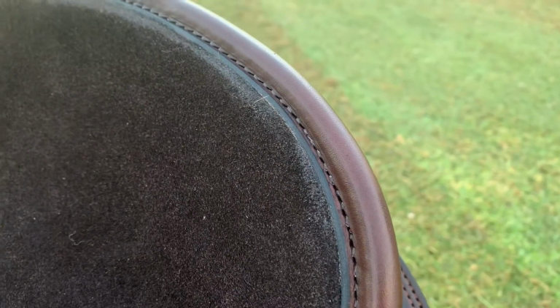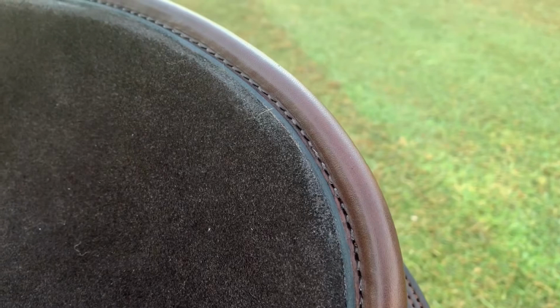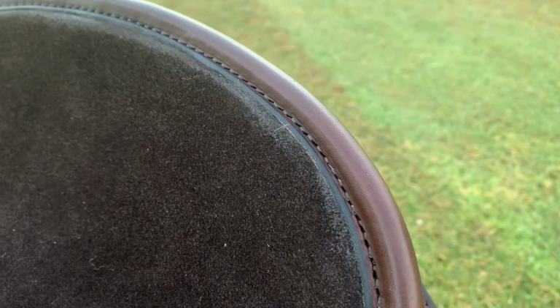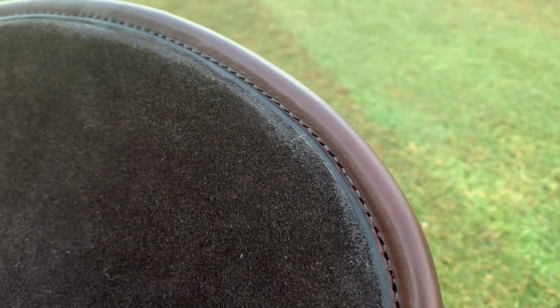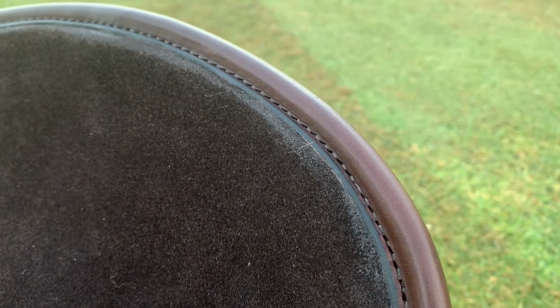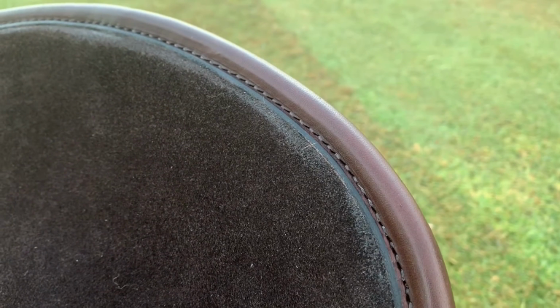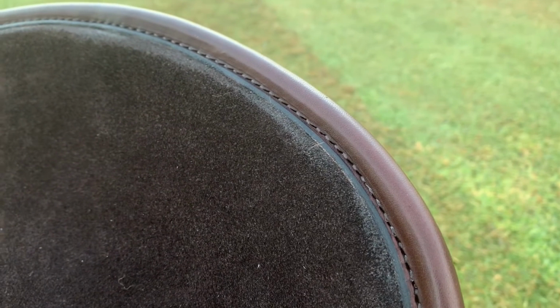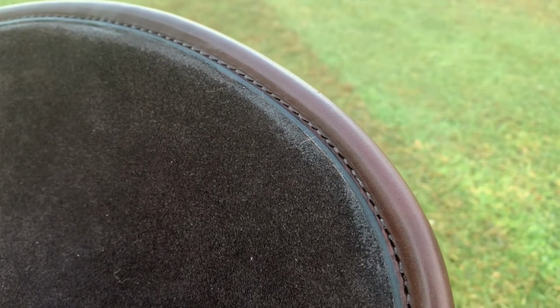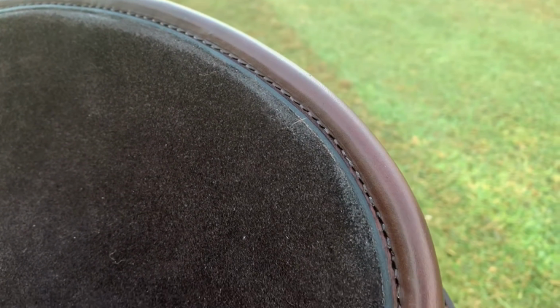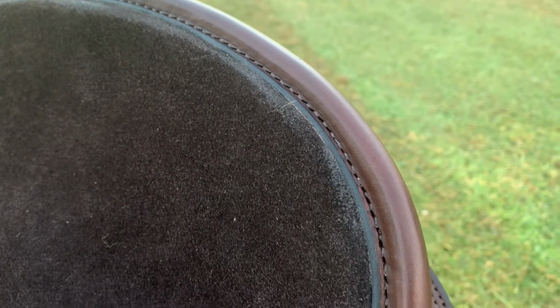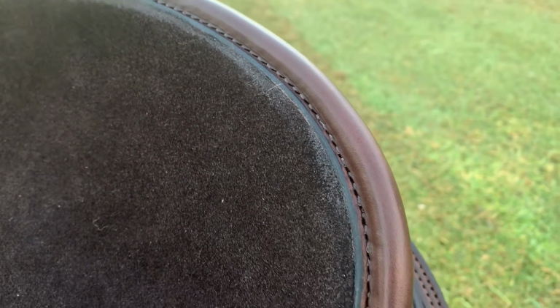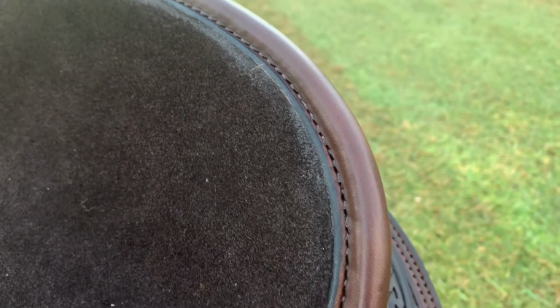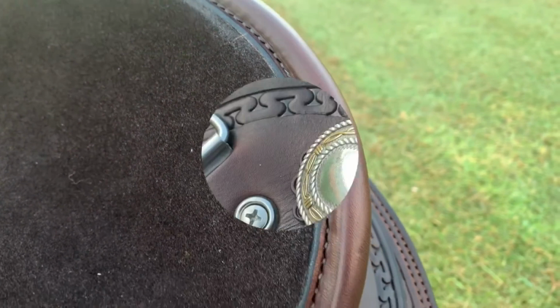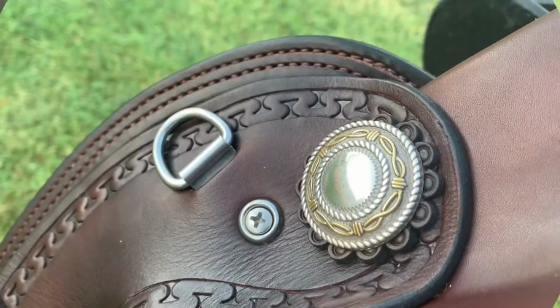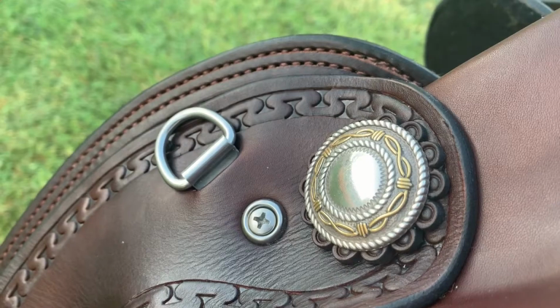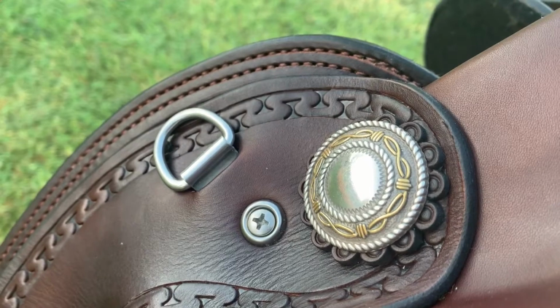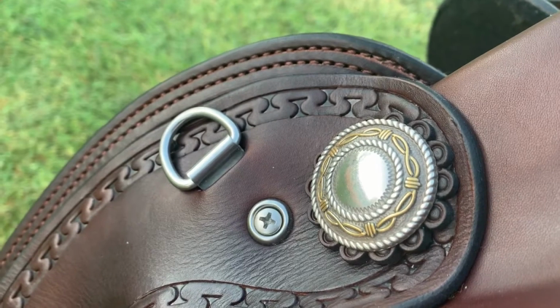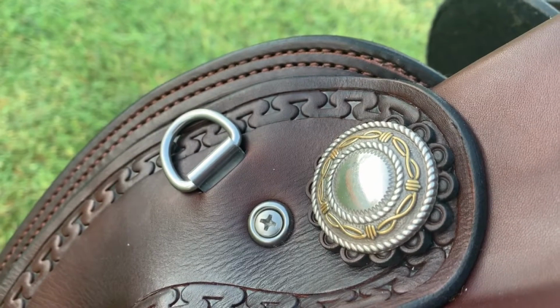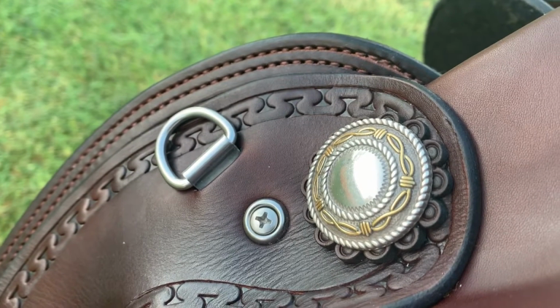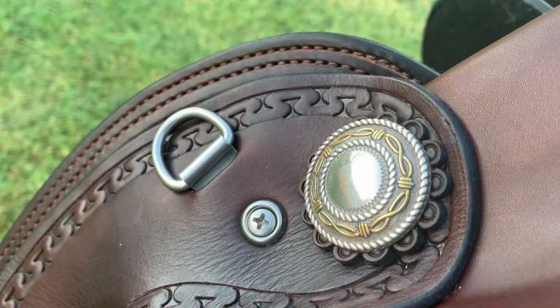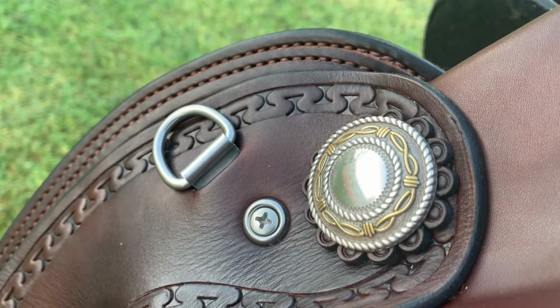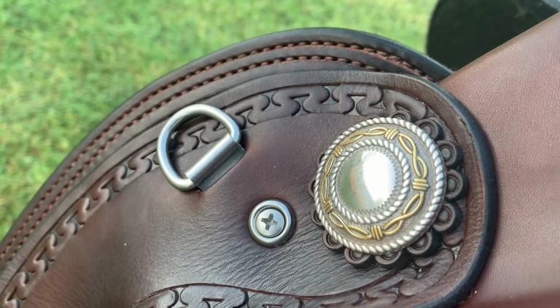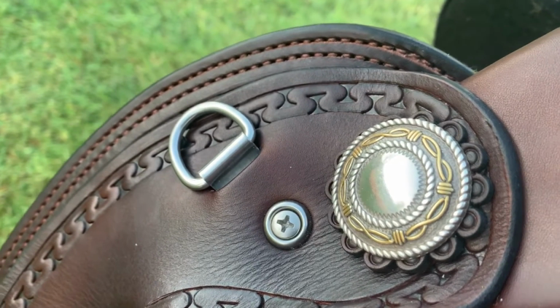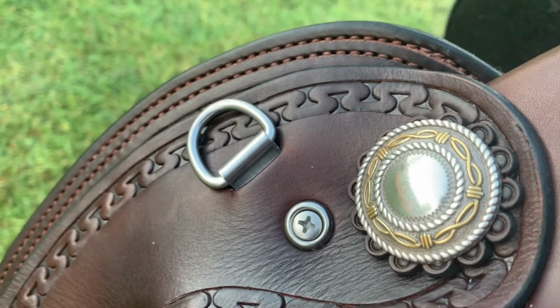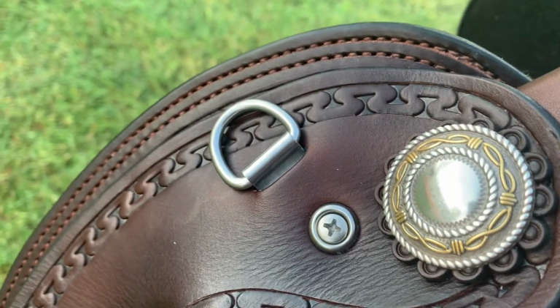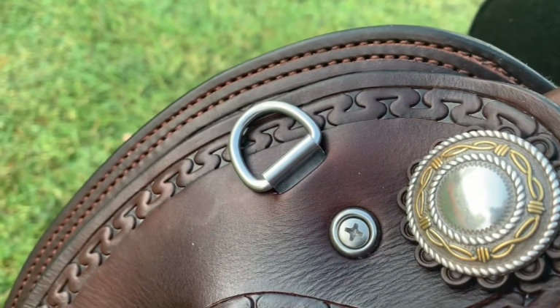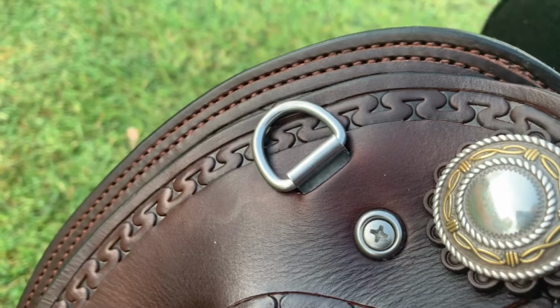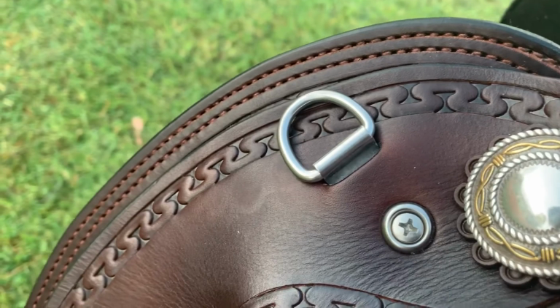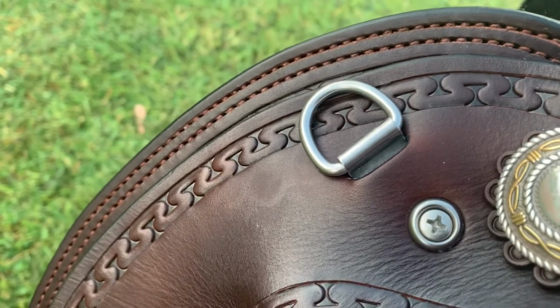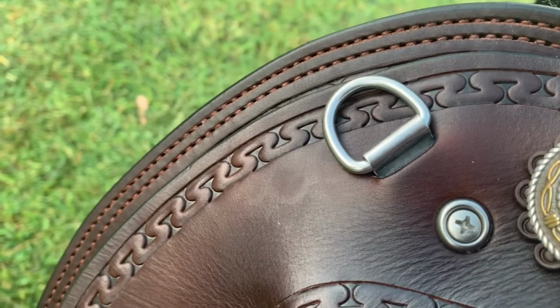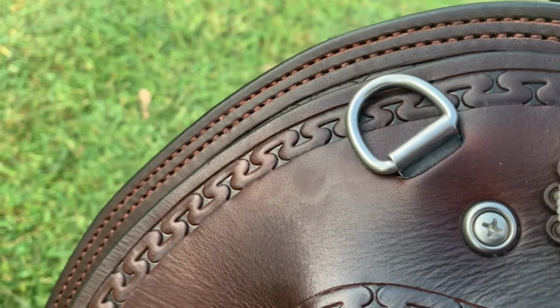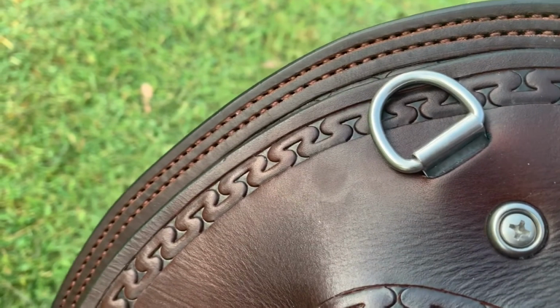Here you can see the back of her seat with the hand stitch binder. And here's a close up of the front of her saddle. You can see the front concho and D-ring for attaching a breastplate to. You can also see the double stitching and black polished edges.